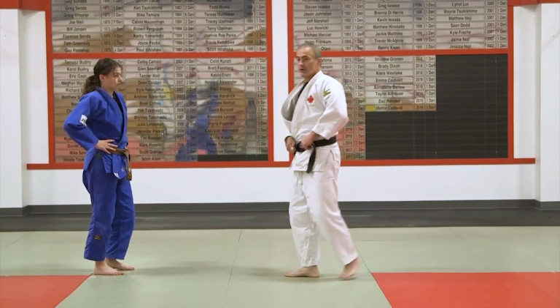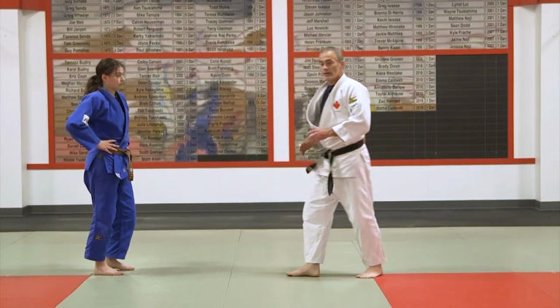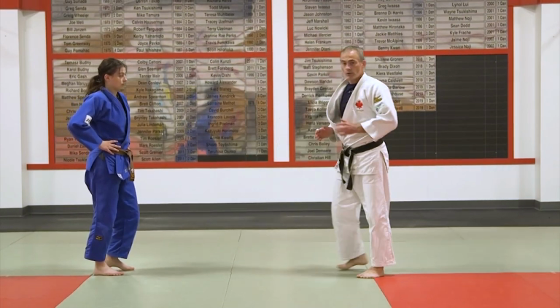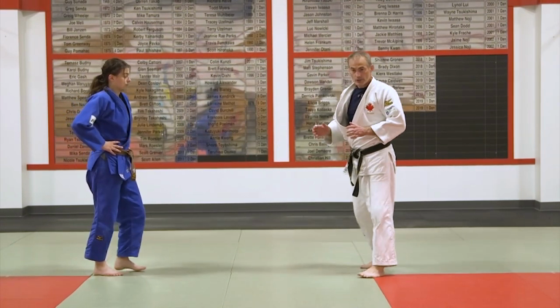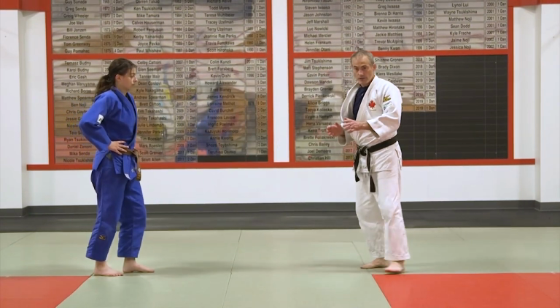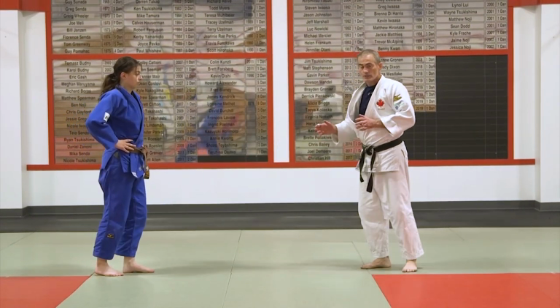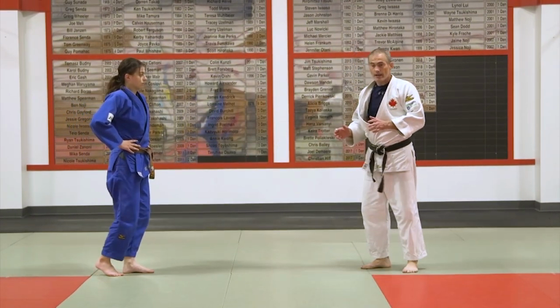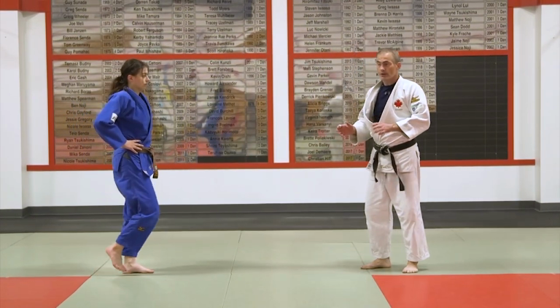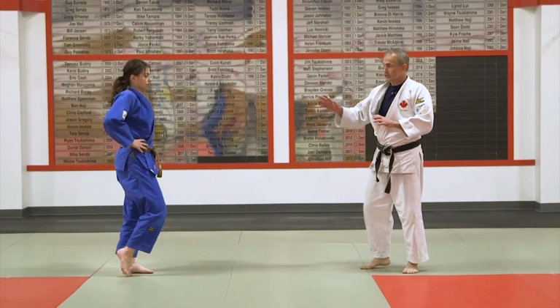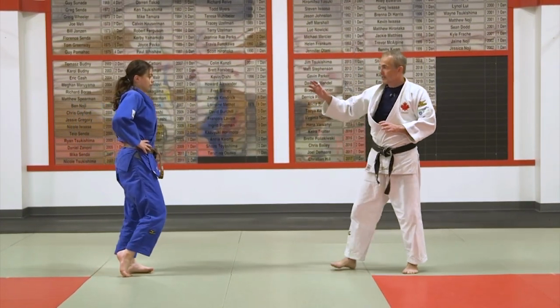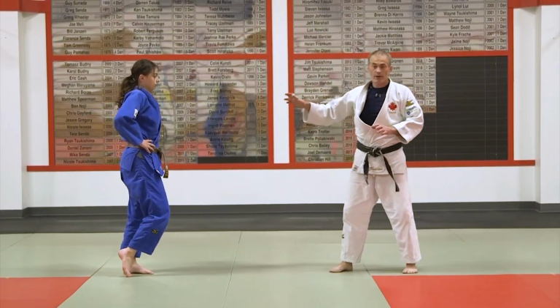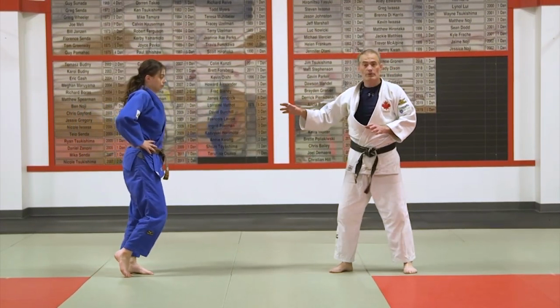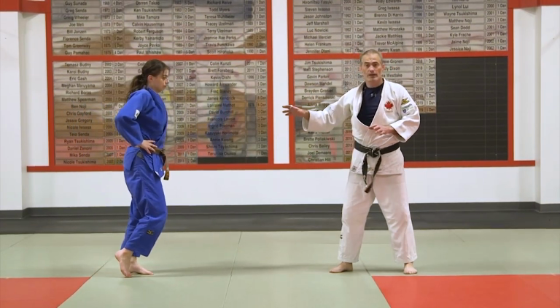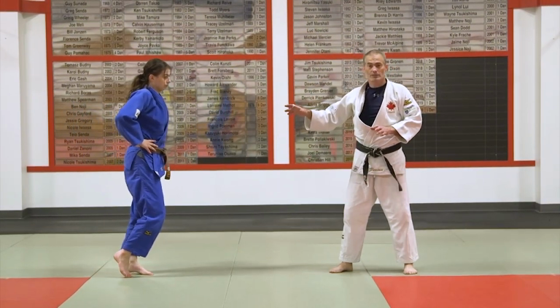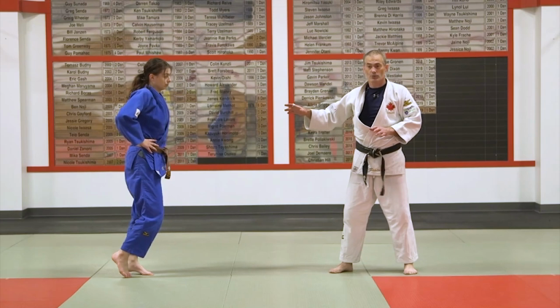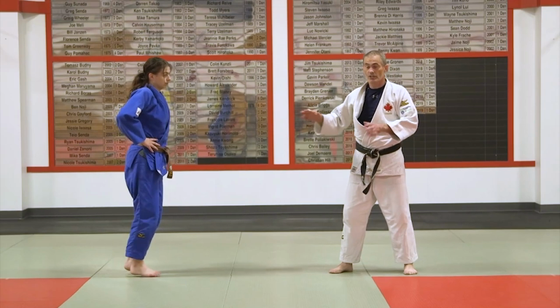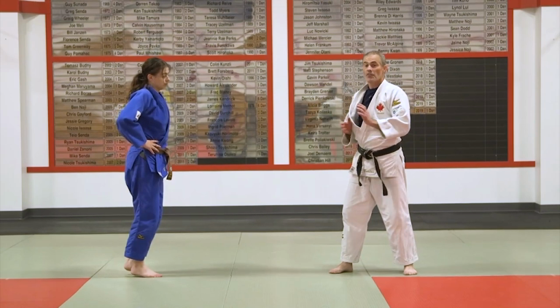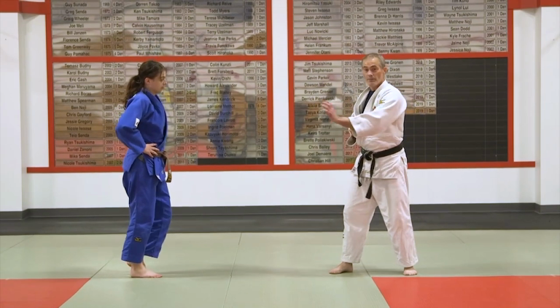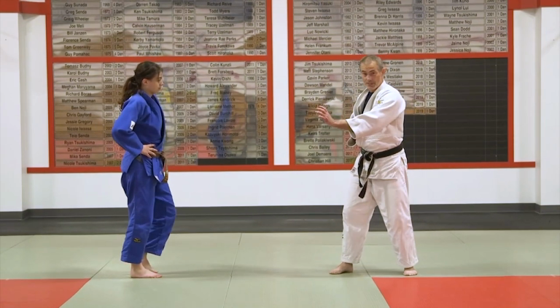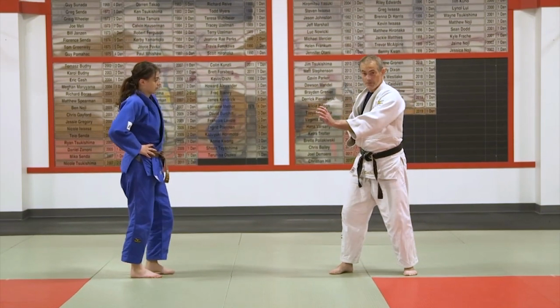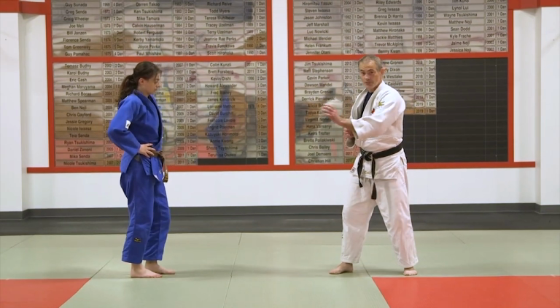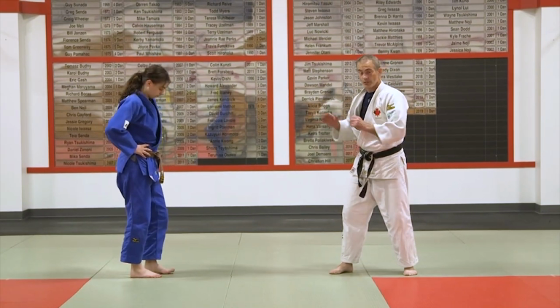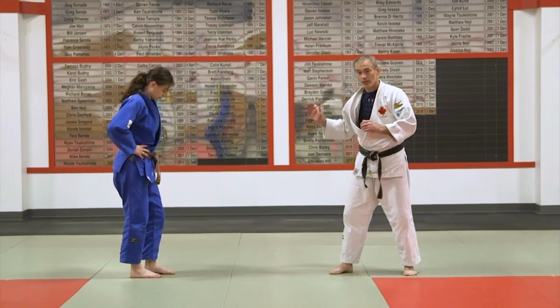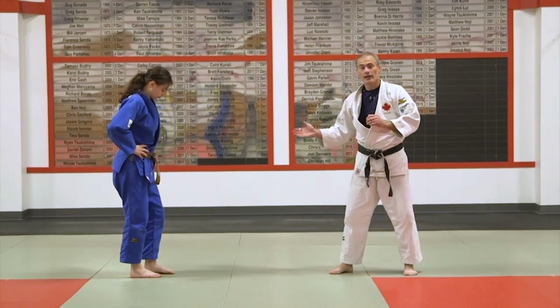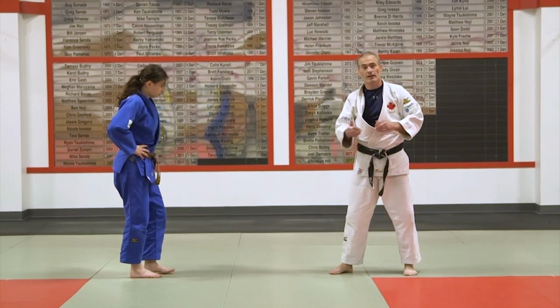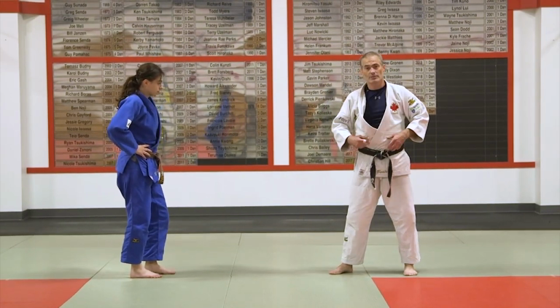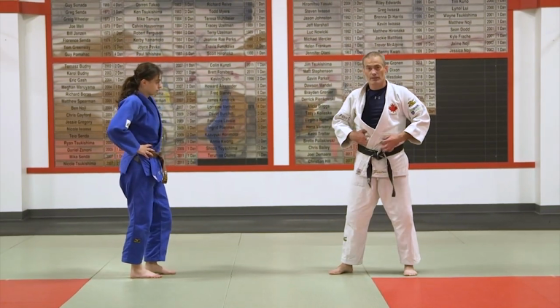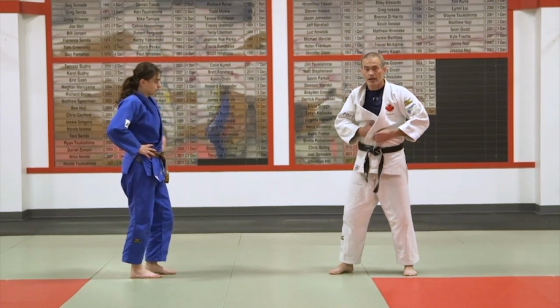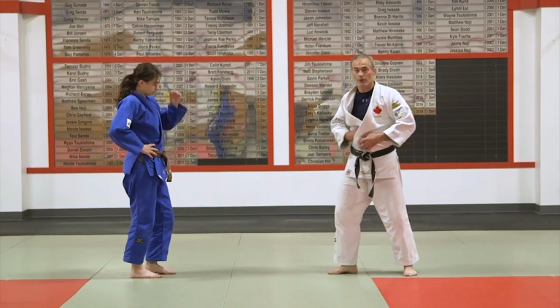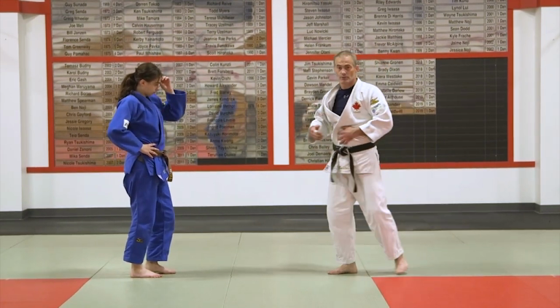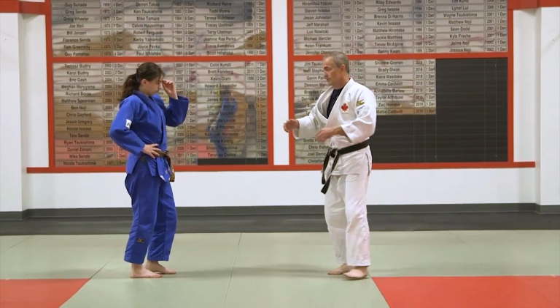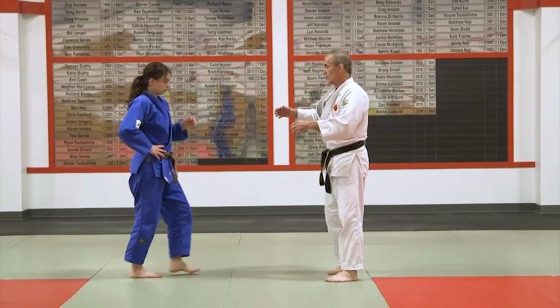We're just trying to use that action-reaction — them understanding the situation, them escaping from the situation, and yet I'm still able to have an opportunity to score.